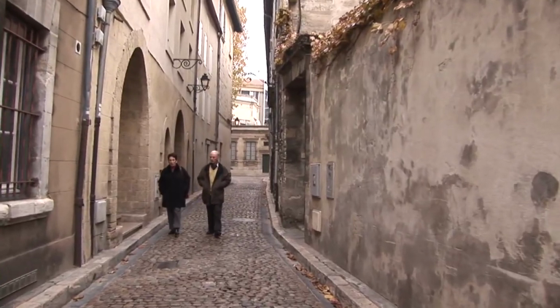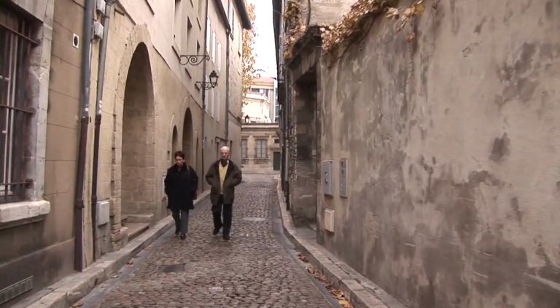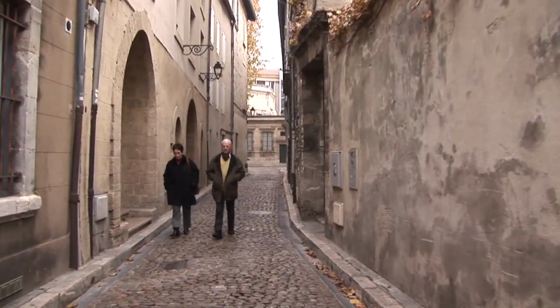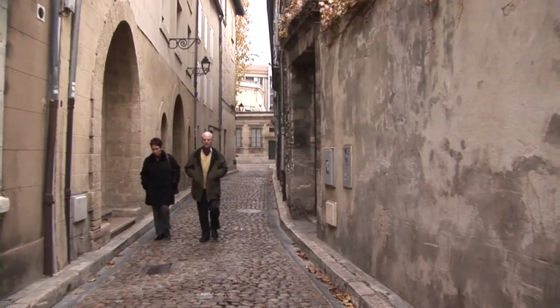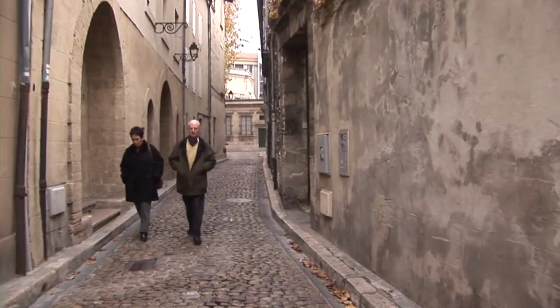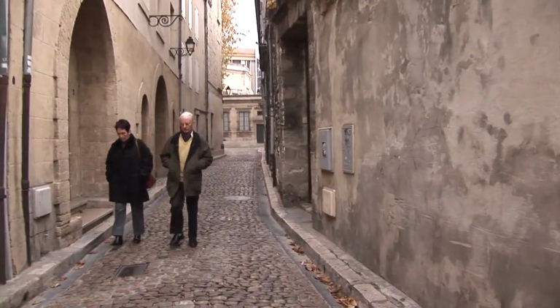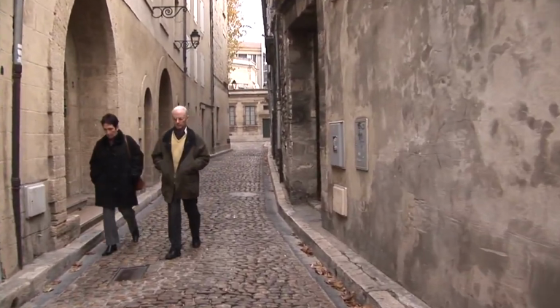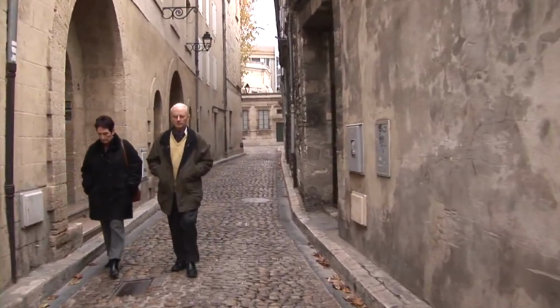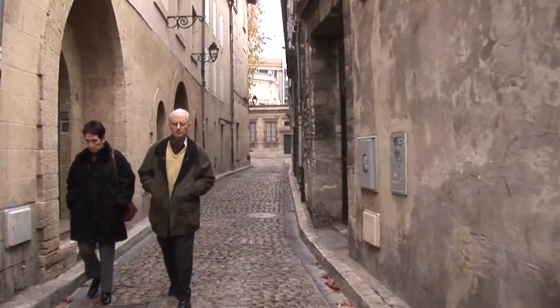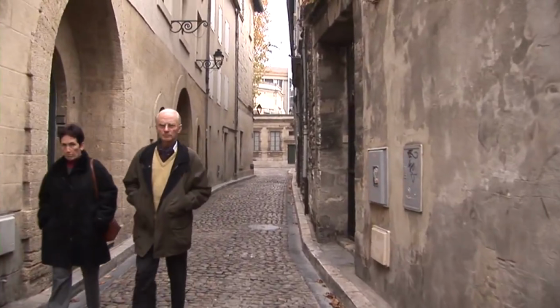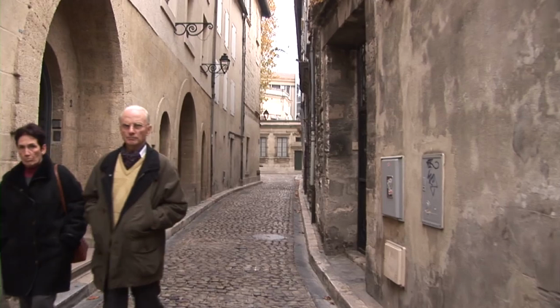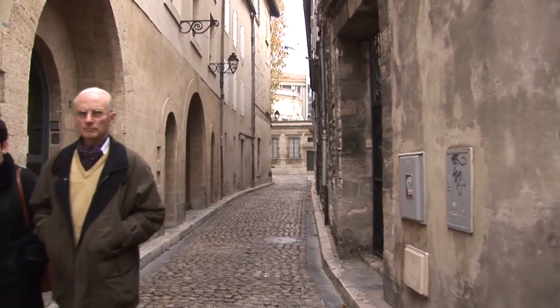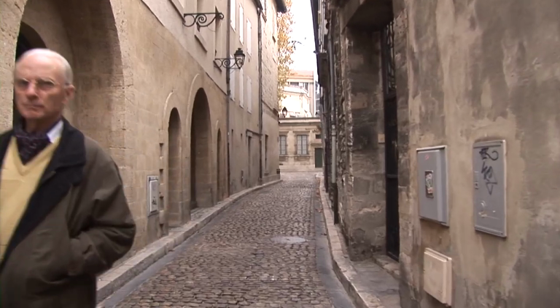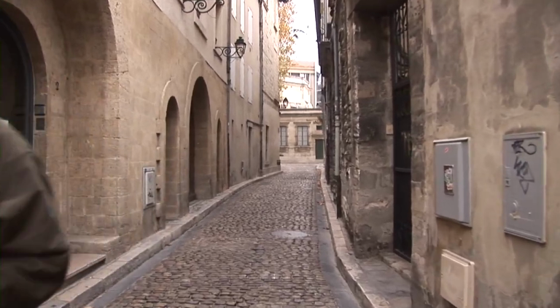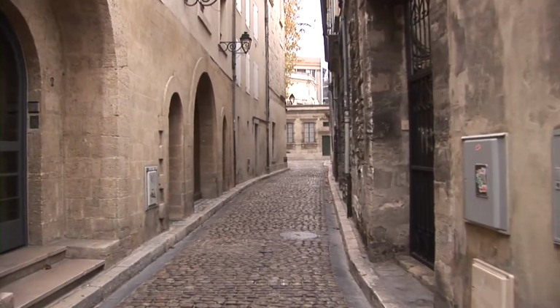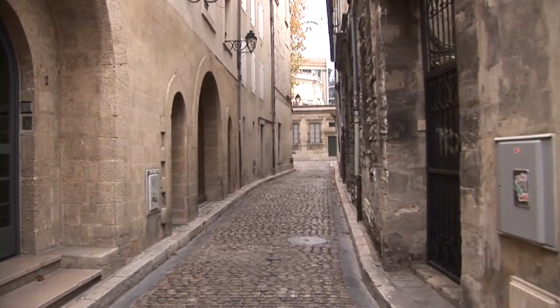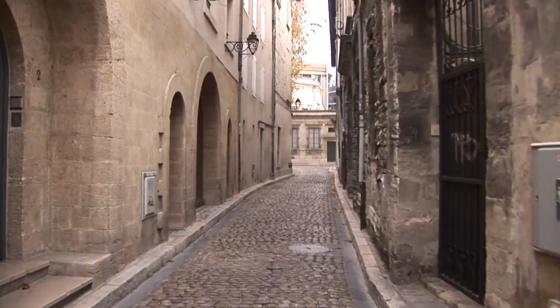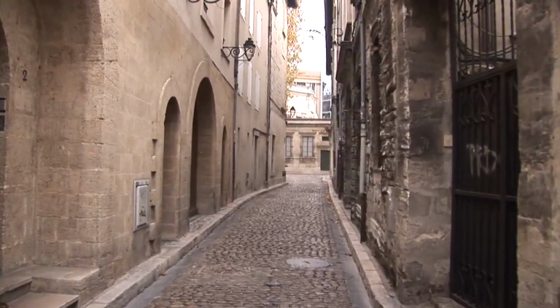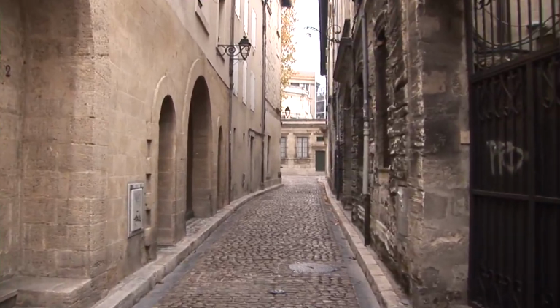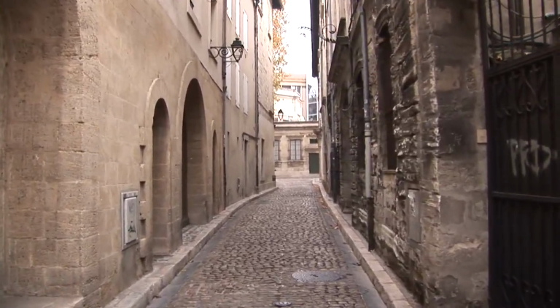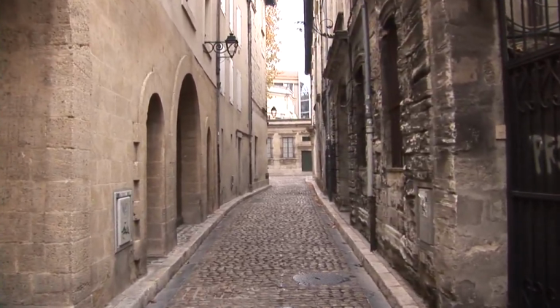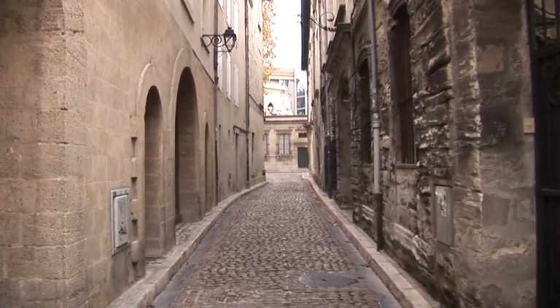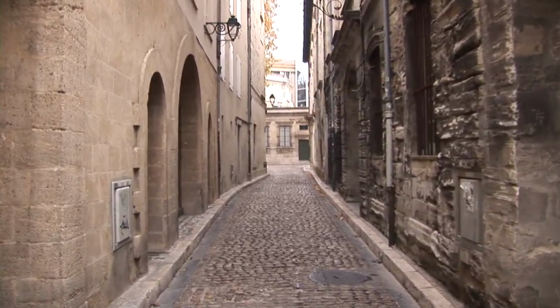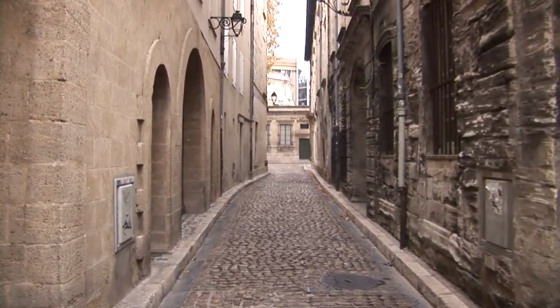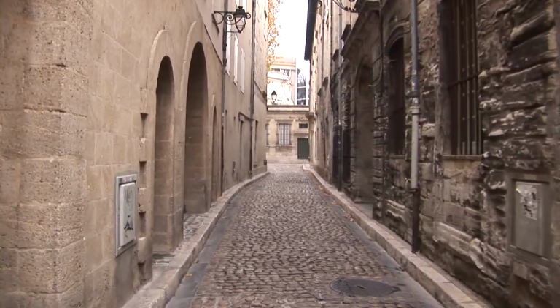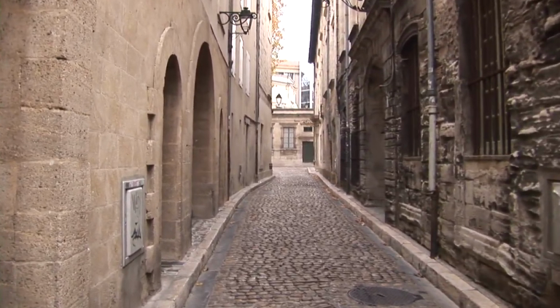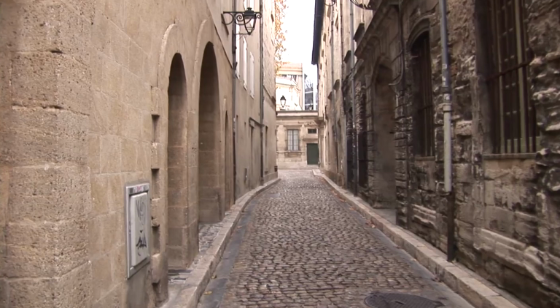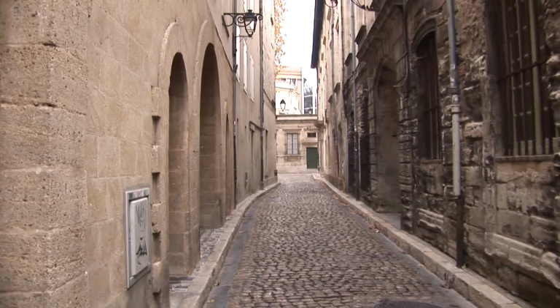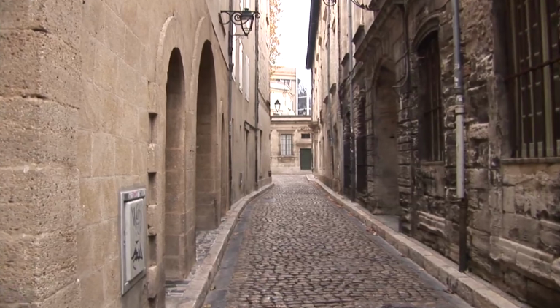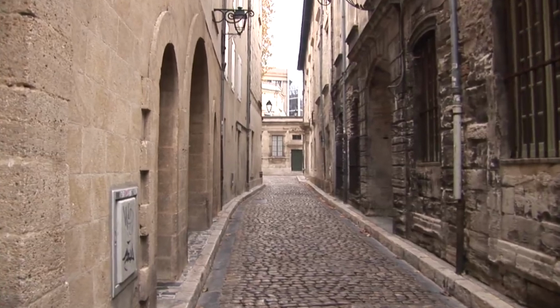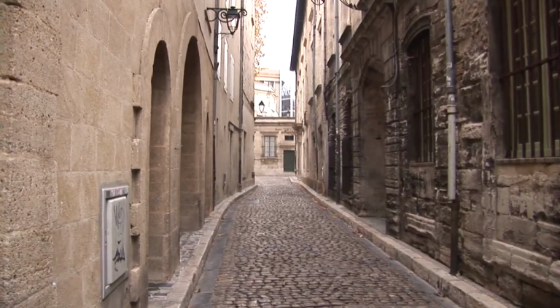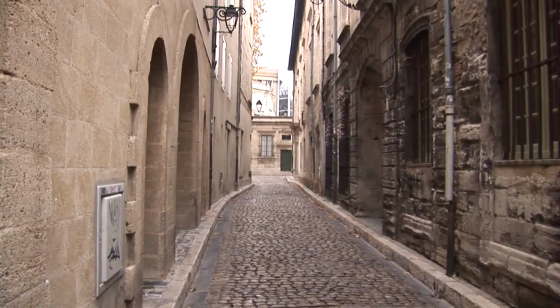Enter the Port de Rhone gate through the town wall, then turn right and you'll walk along a picturesque old lane with old houses from the 15th century.